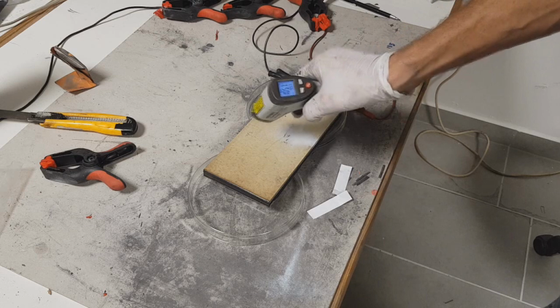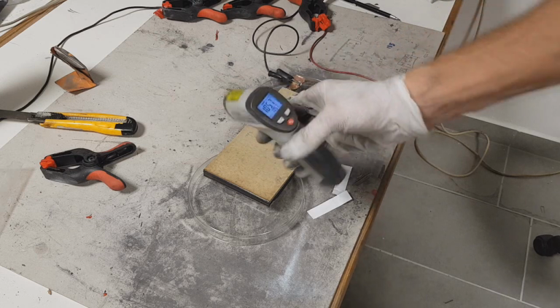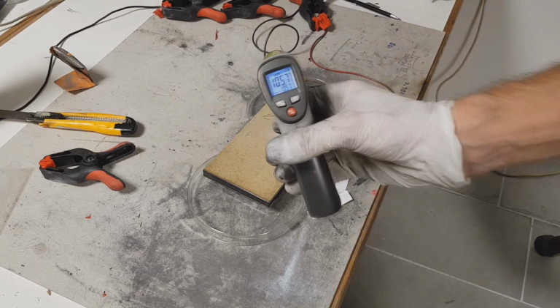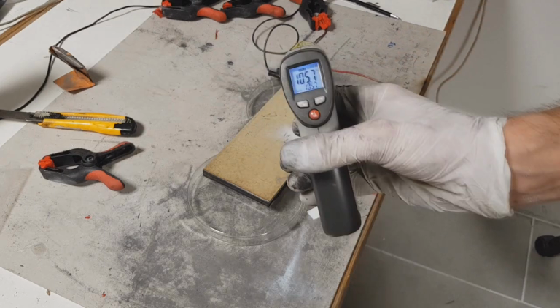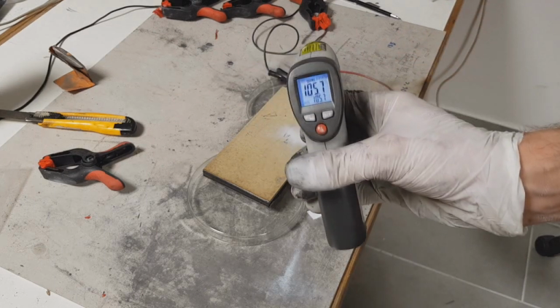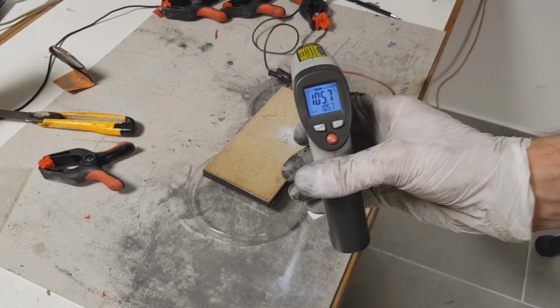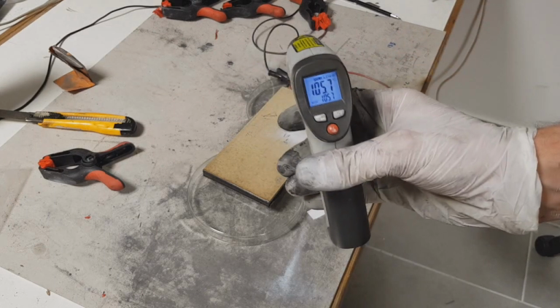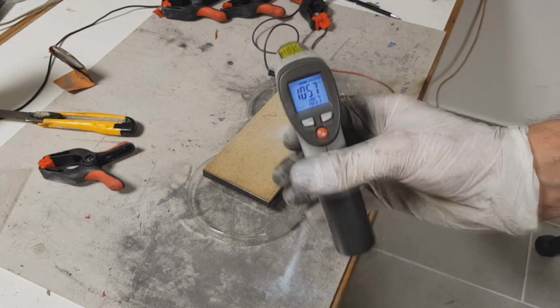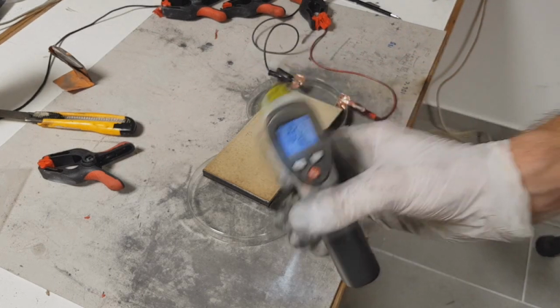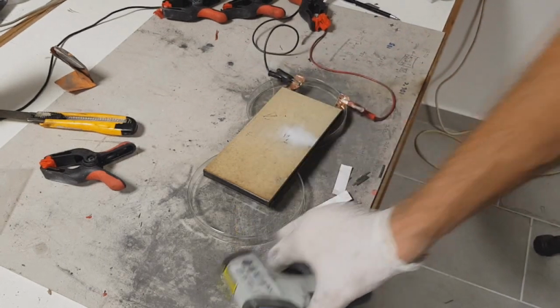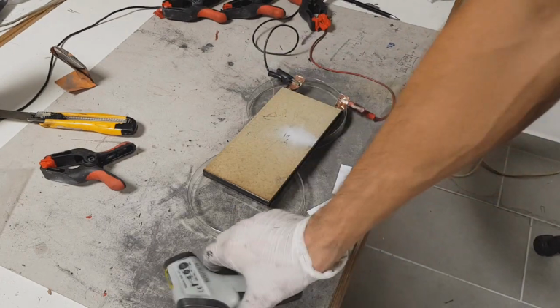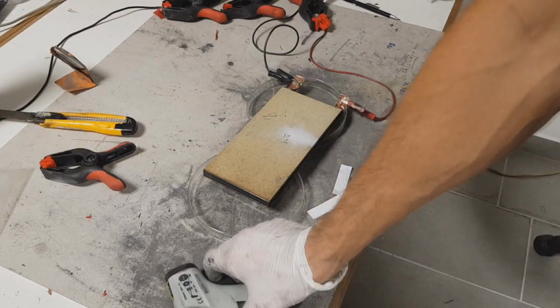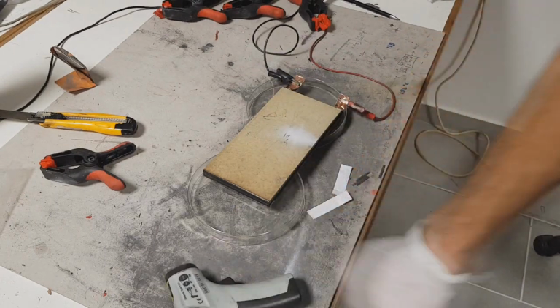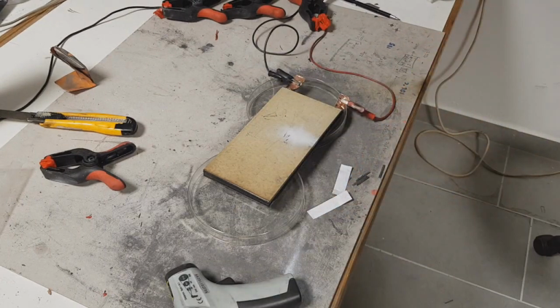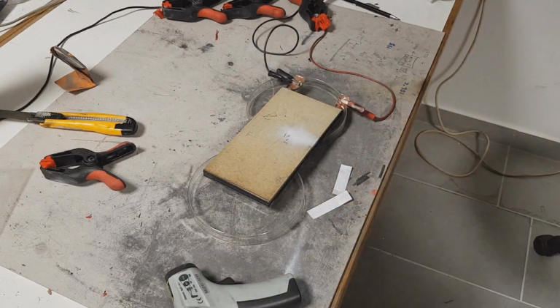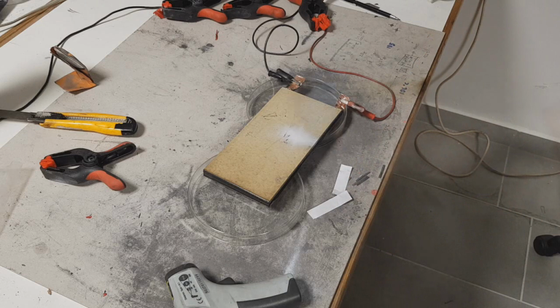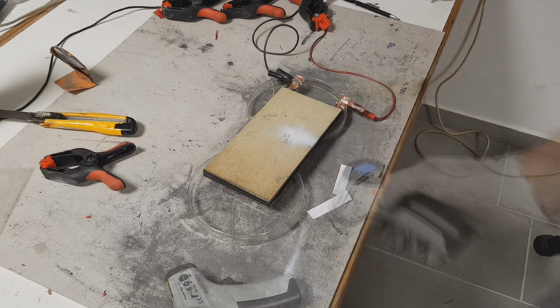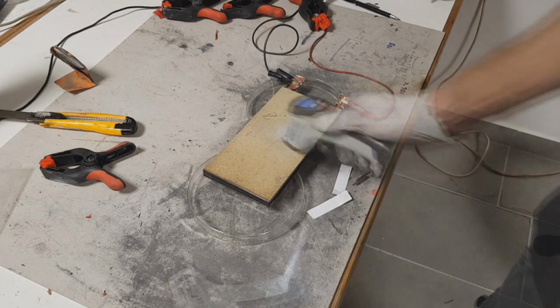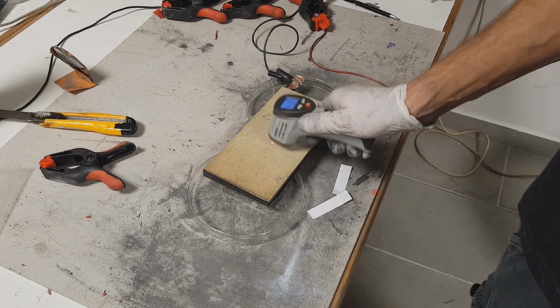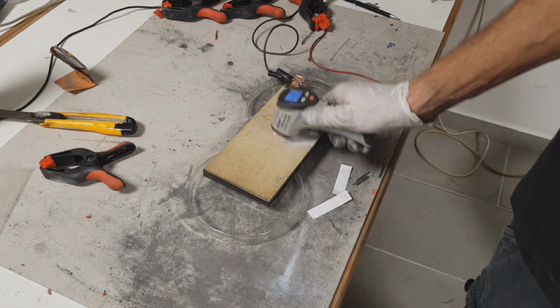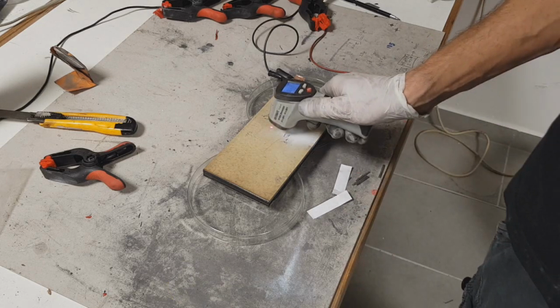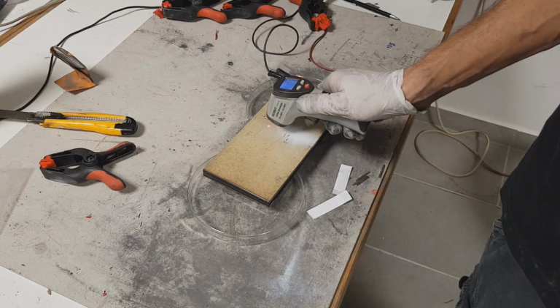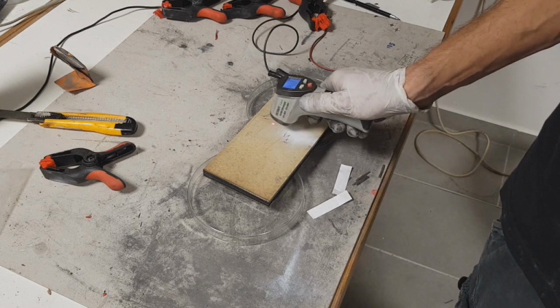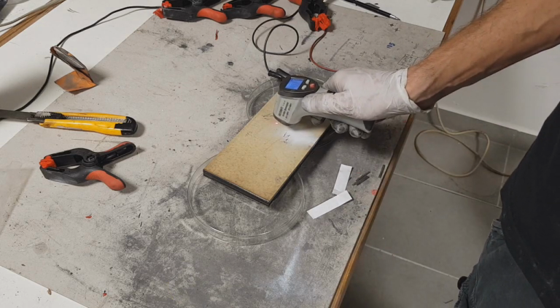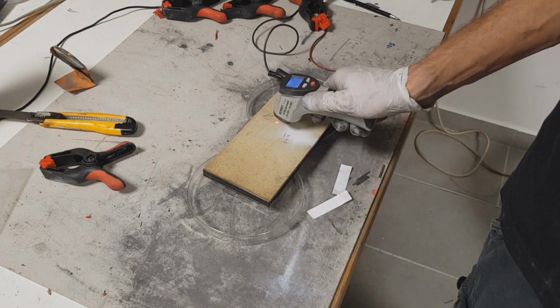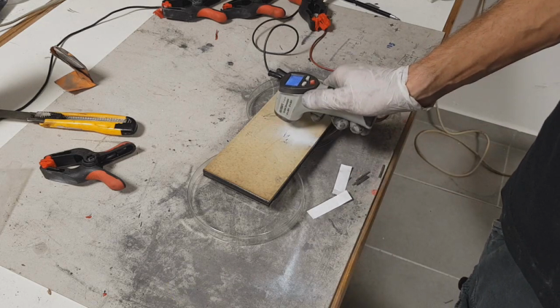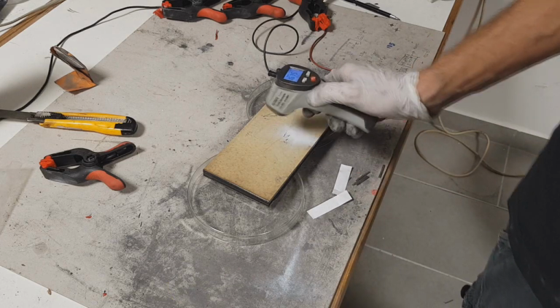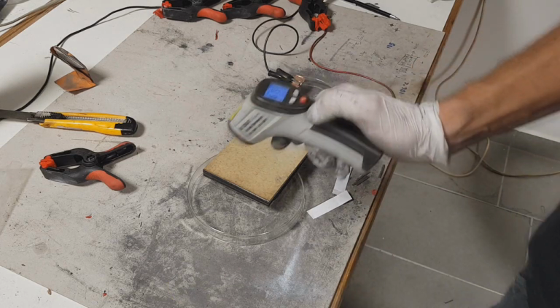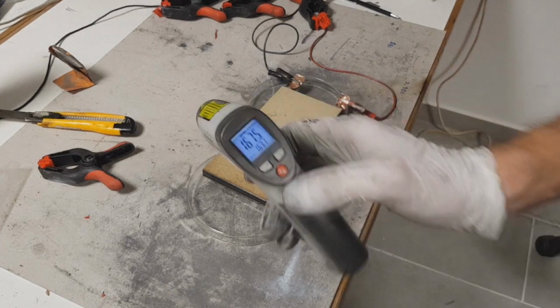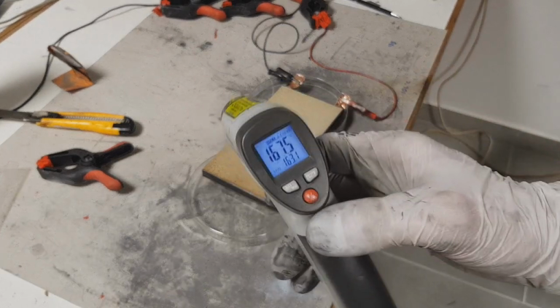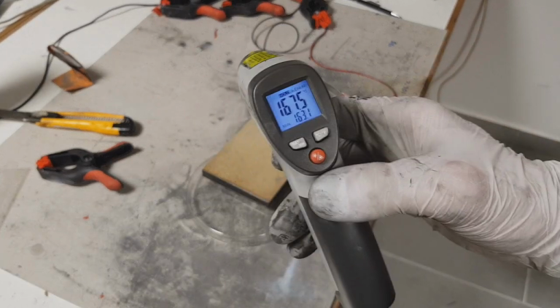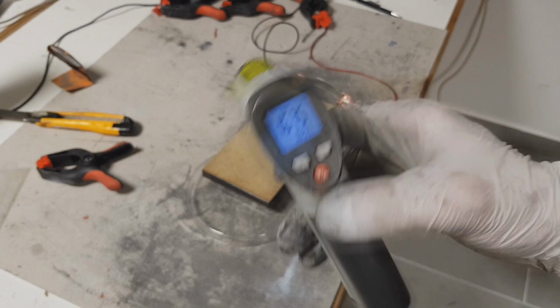So right now I have 105 degrees Celsius. 167.